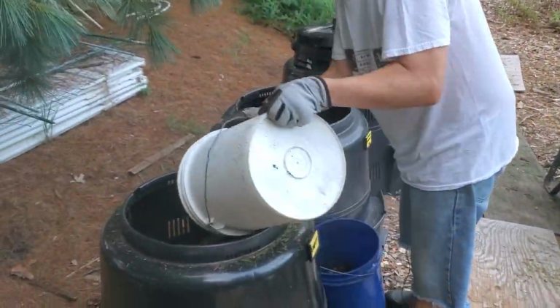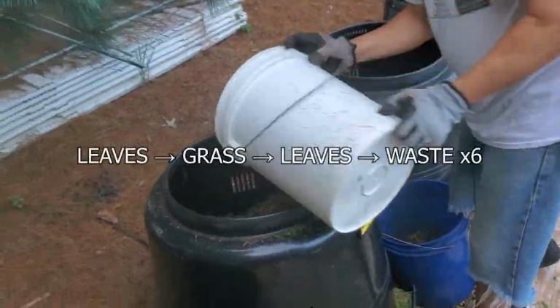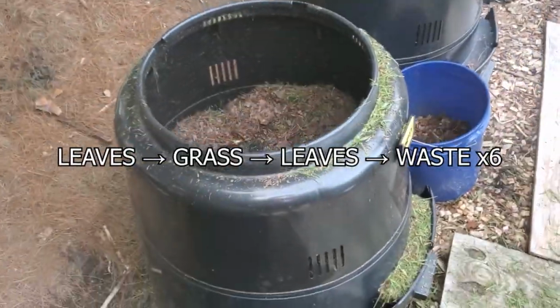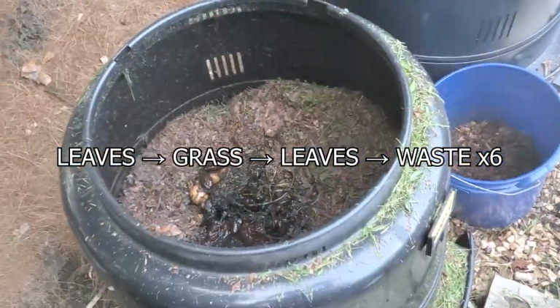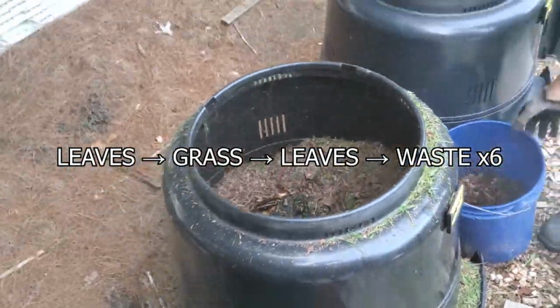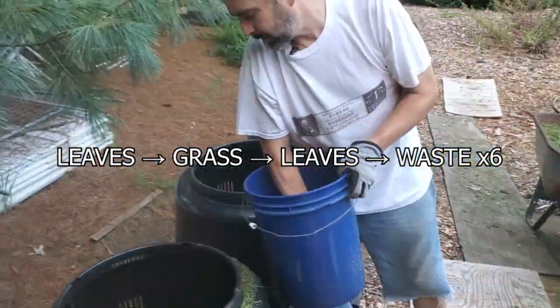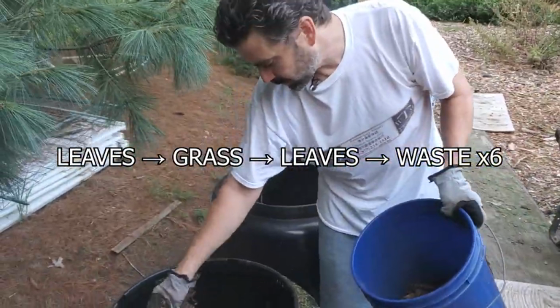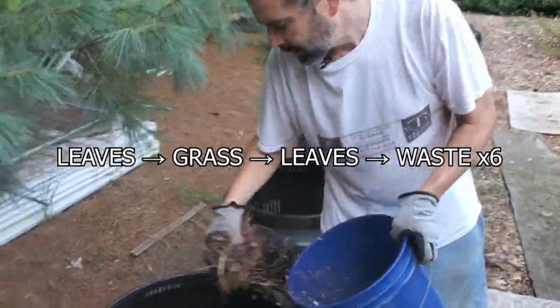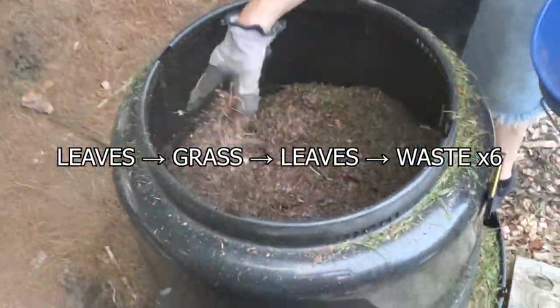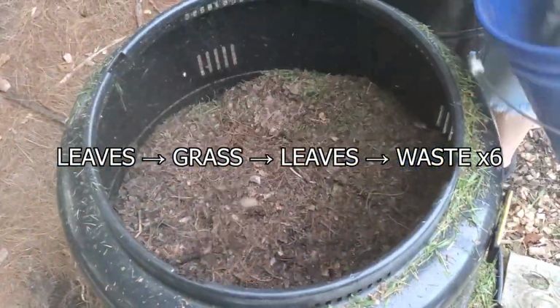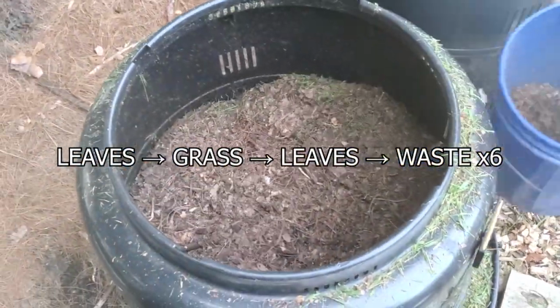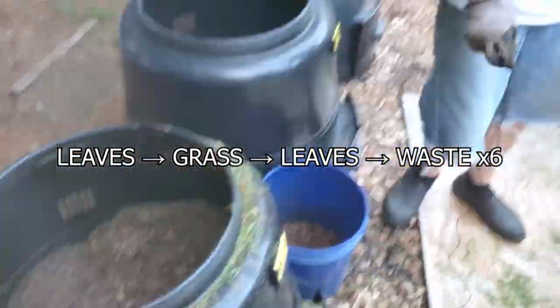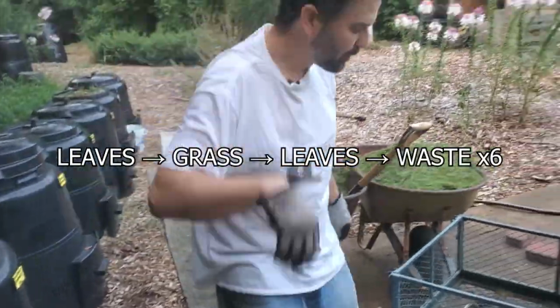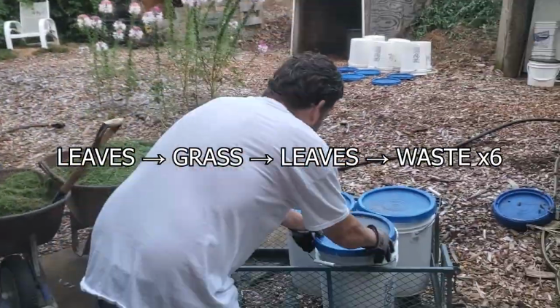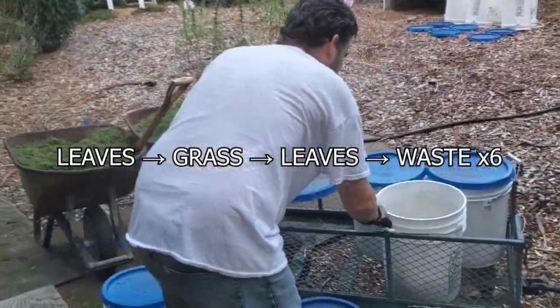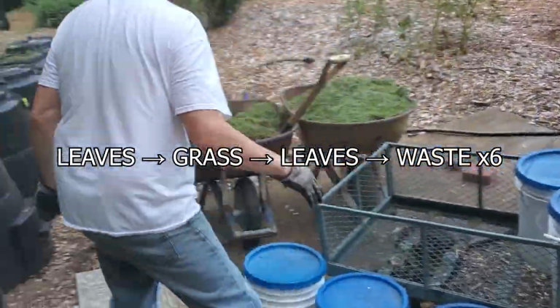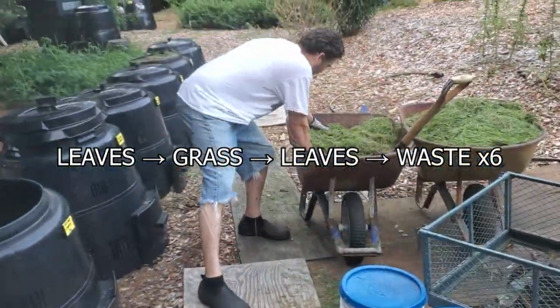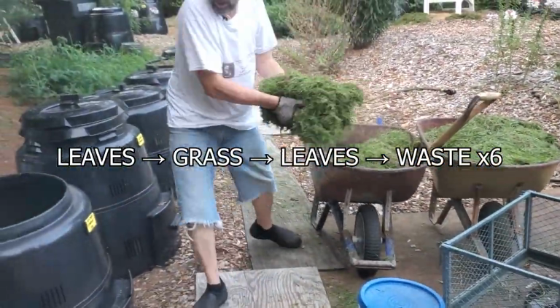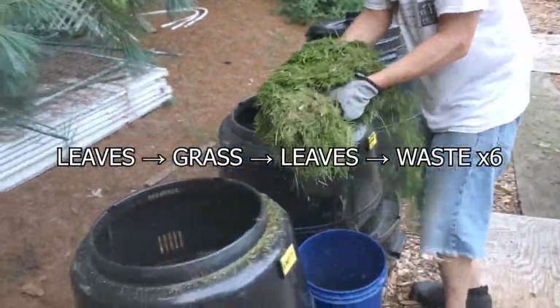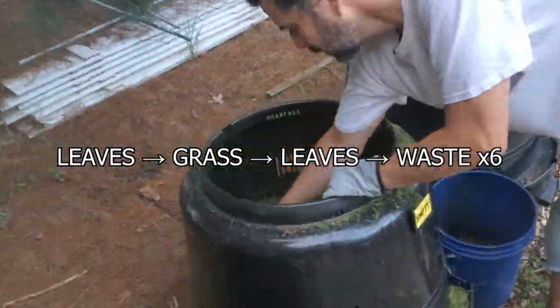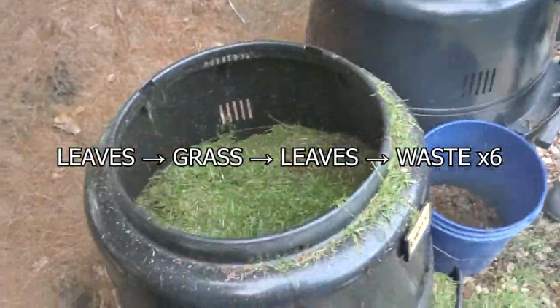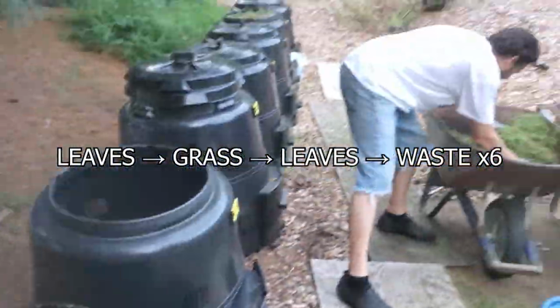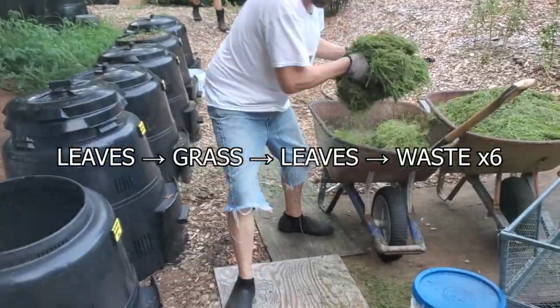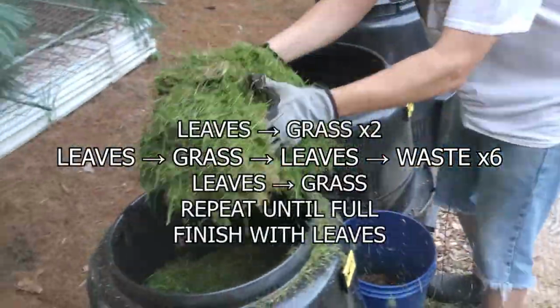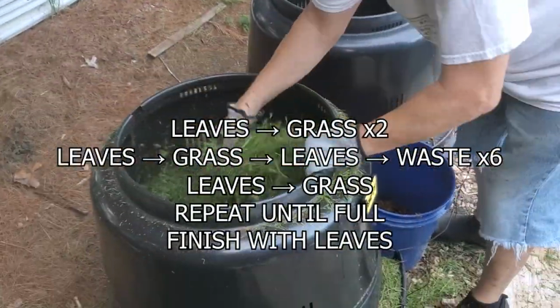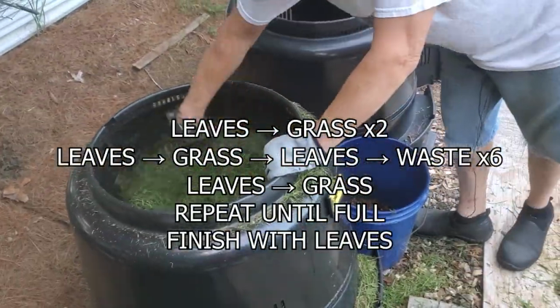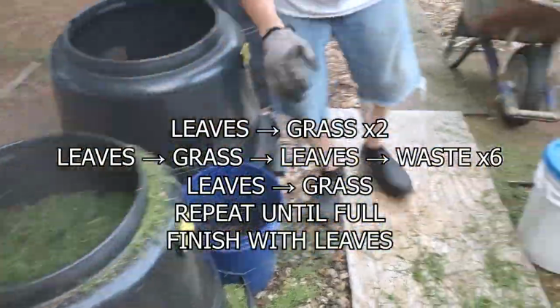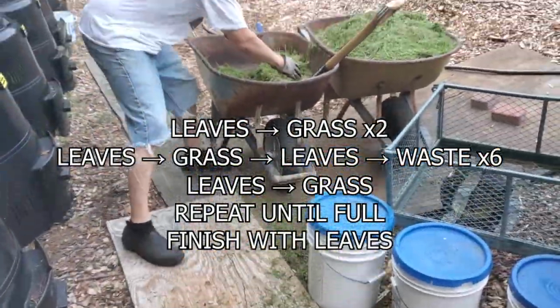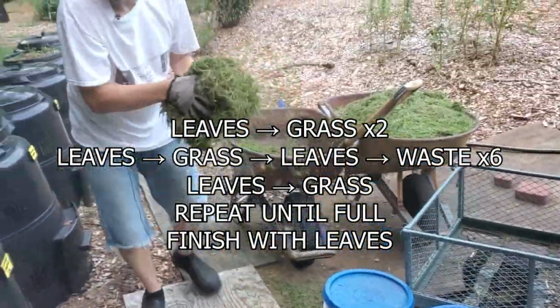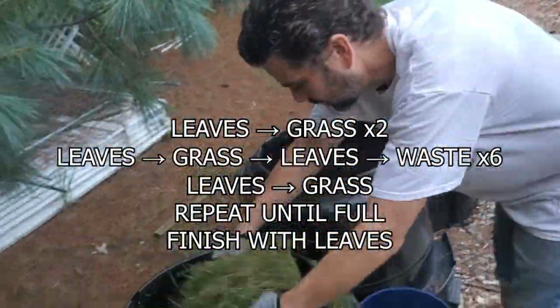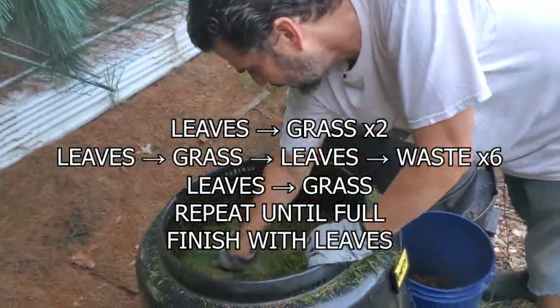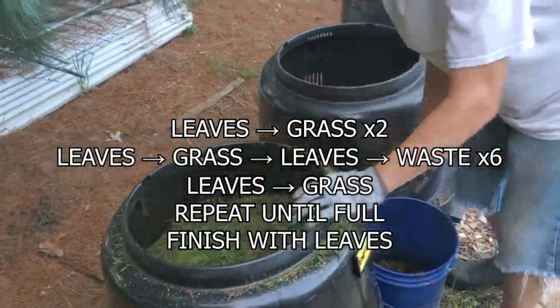Remember the pattern: leaves, grass, leaves, waste — and then repeat. The last two layers will be just like the first two layers: no kitchen waste. I'd say if you do this right, it takes about 10 layers total, with two layers on the top and the bottom before and after the kitchen waste.